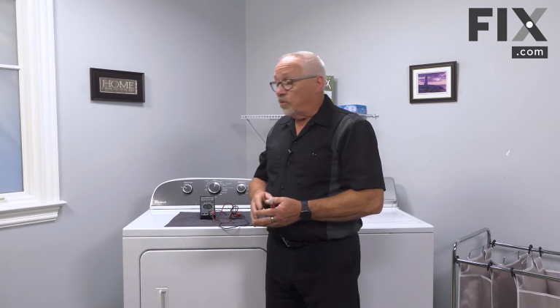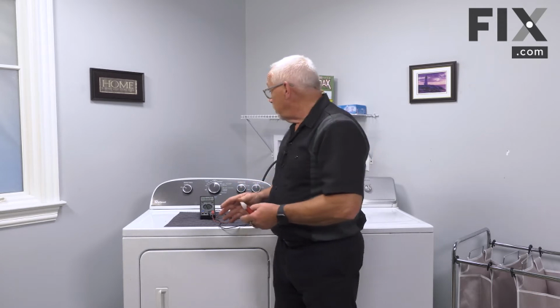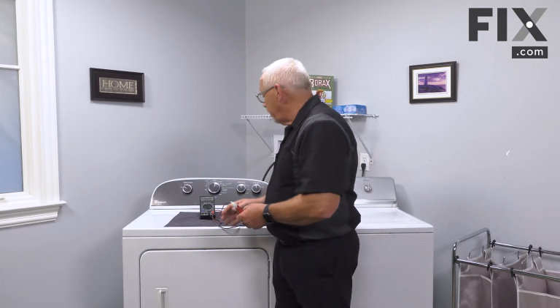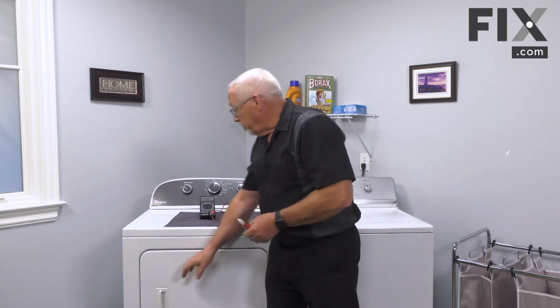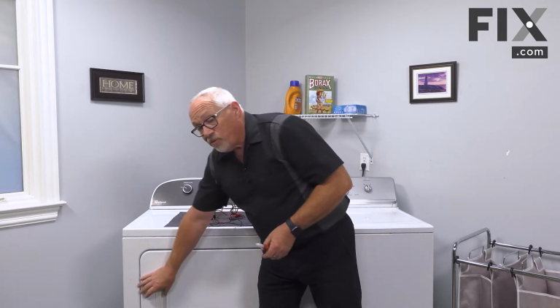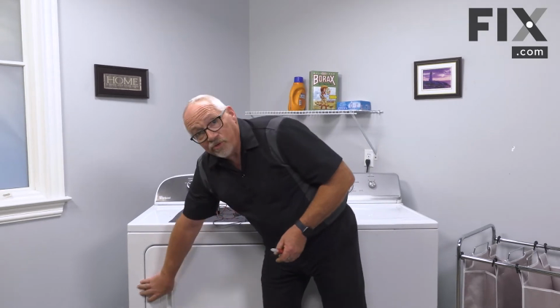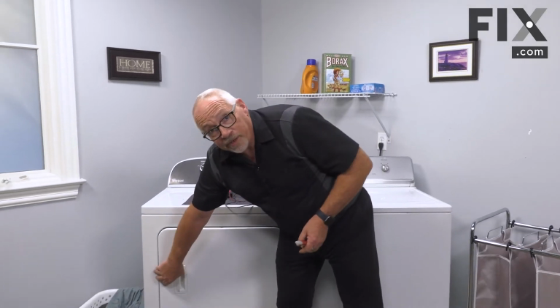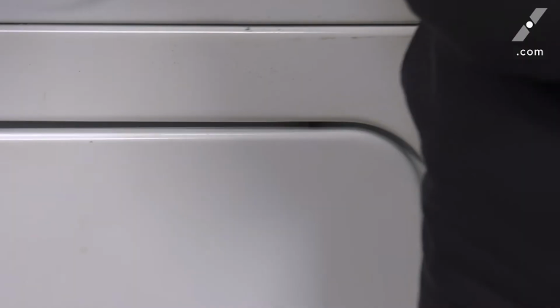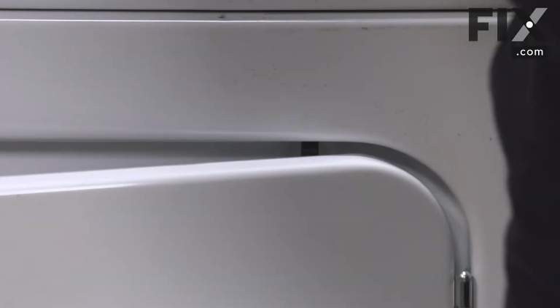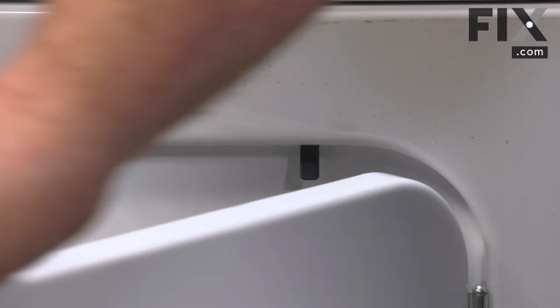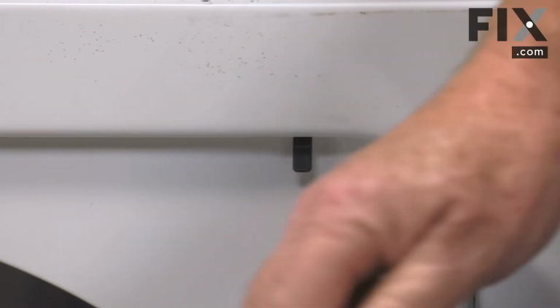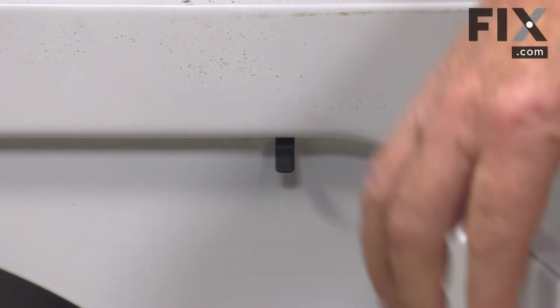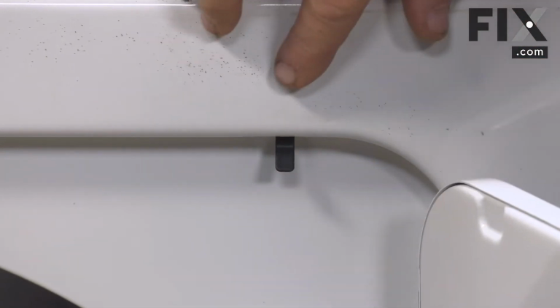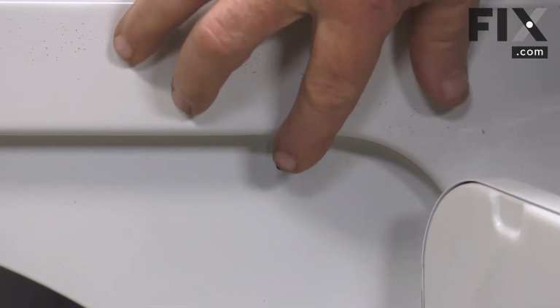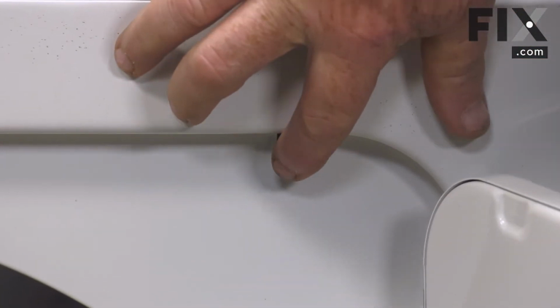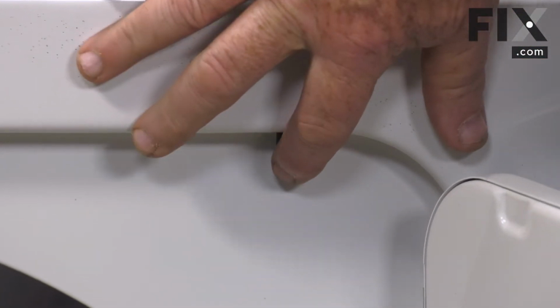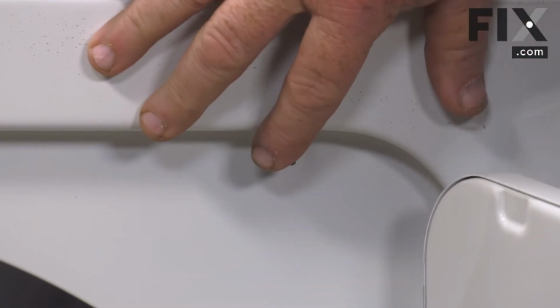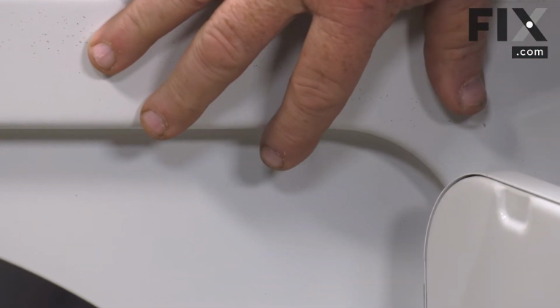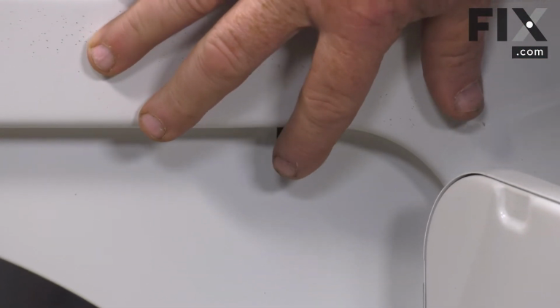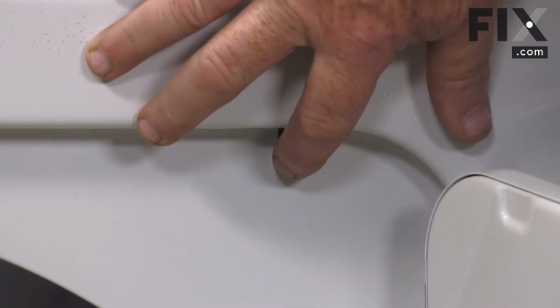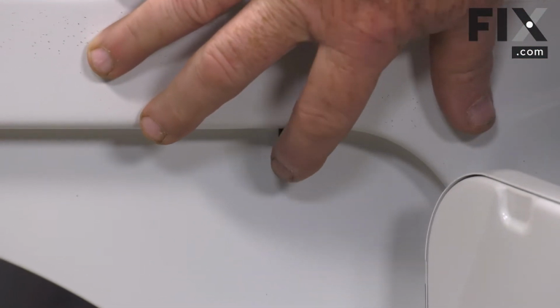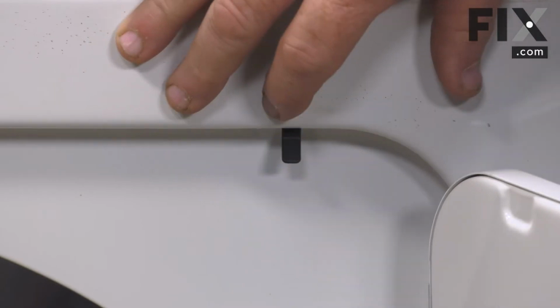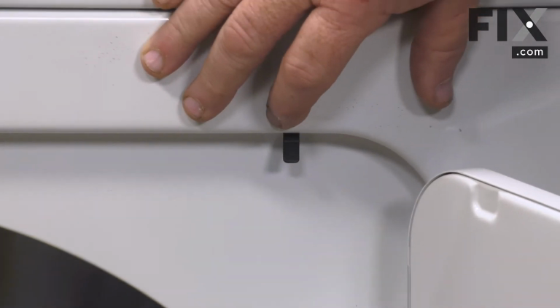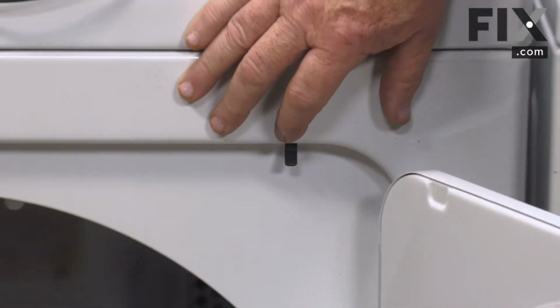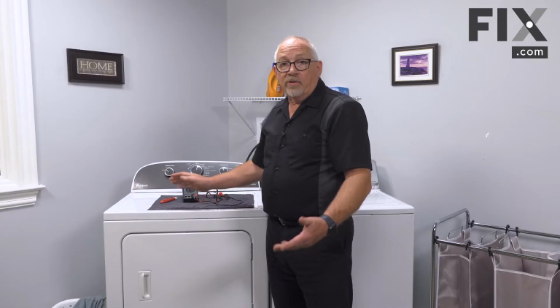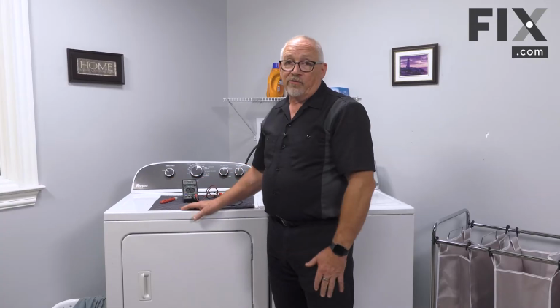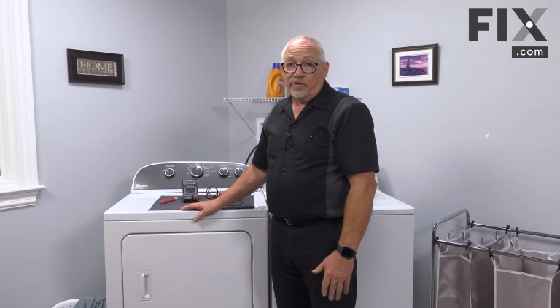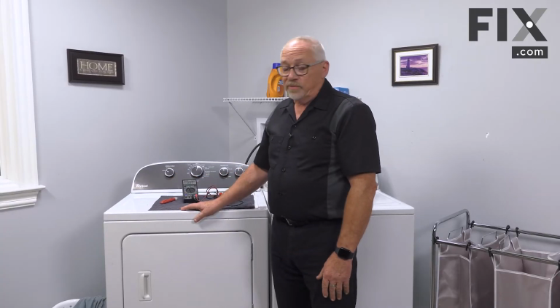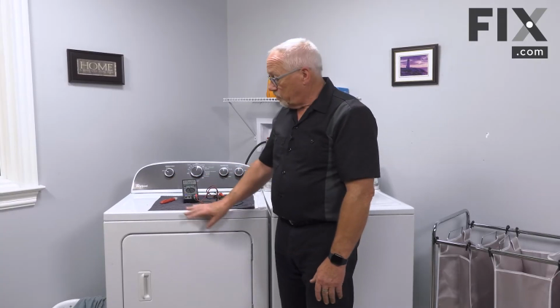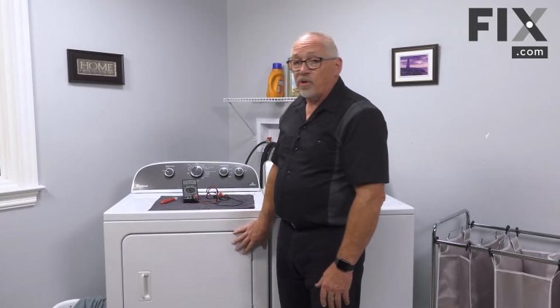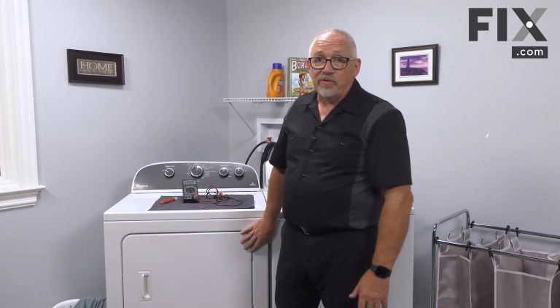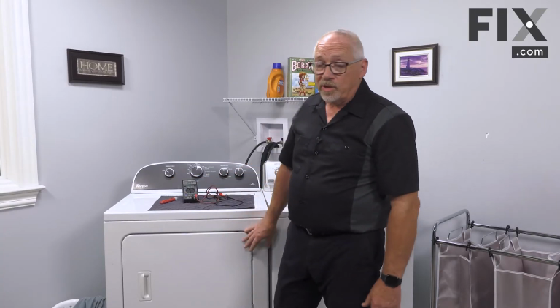We're going to look at whether the door switch is bad, so that when you open and close the door the circuit can't go through the switch back through to the timer to the motor — your dryer is not going to start. So that's one thing we're going to look at fairly quickly.